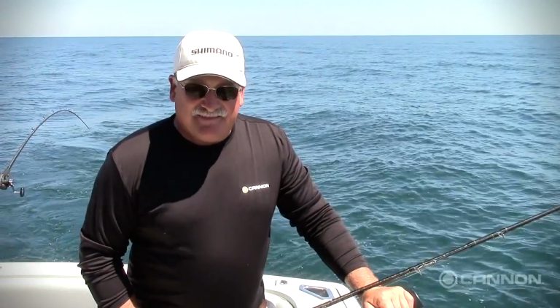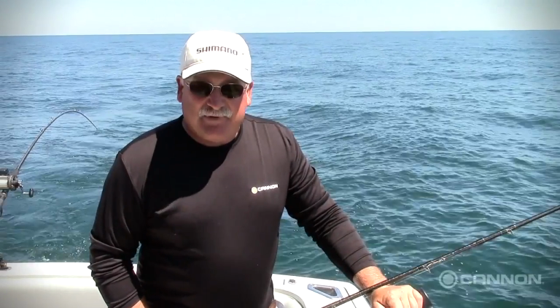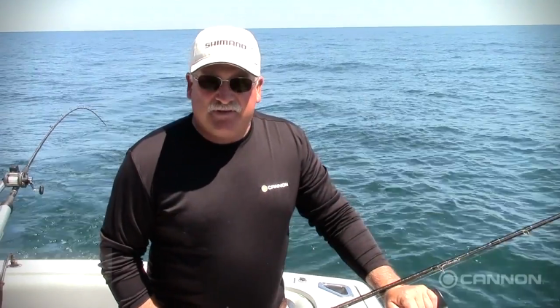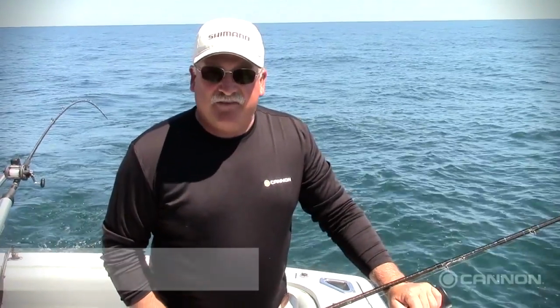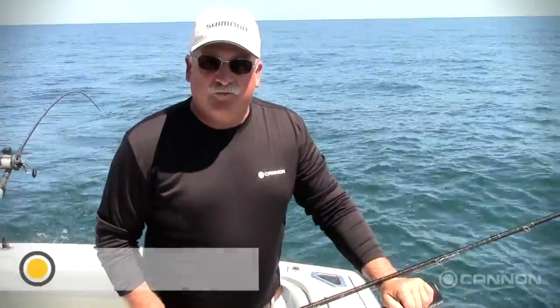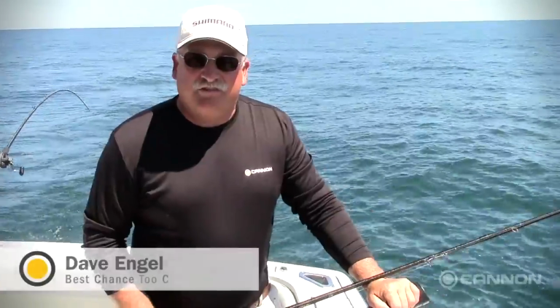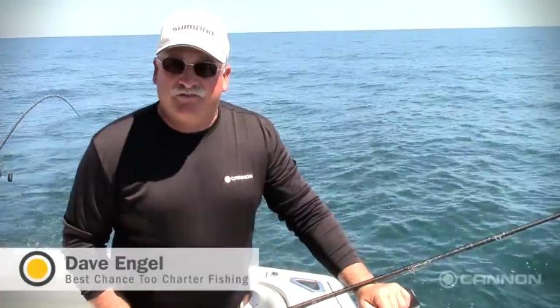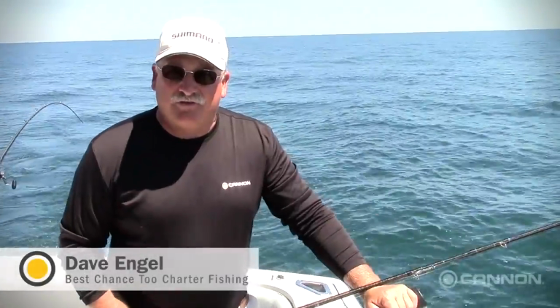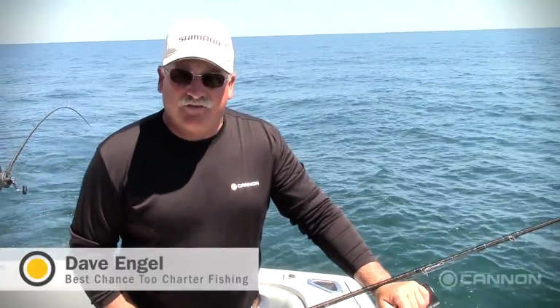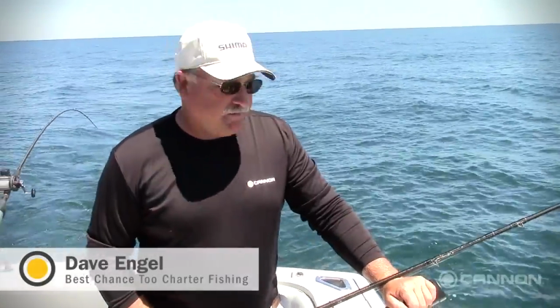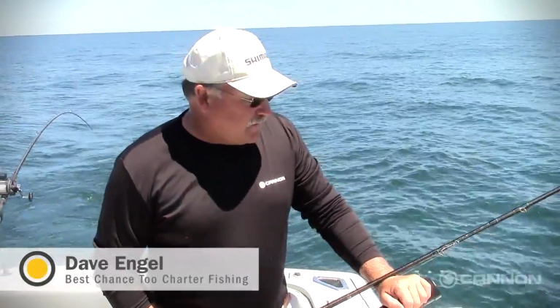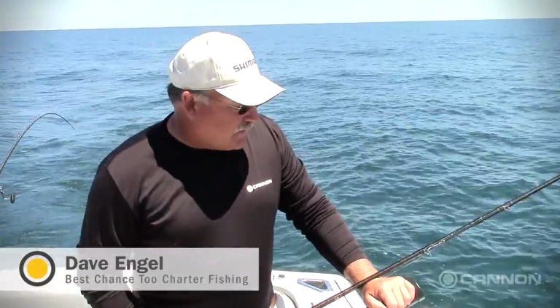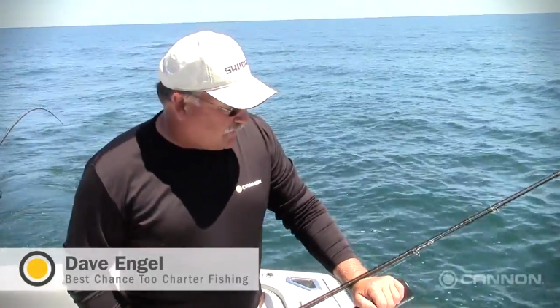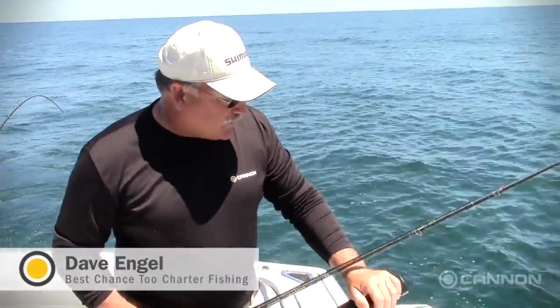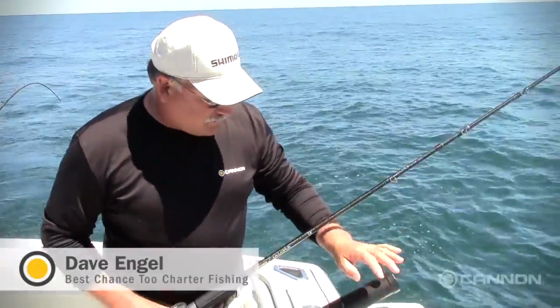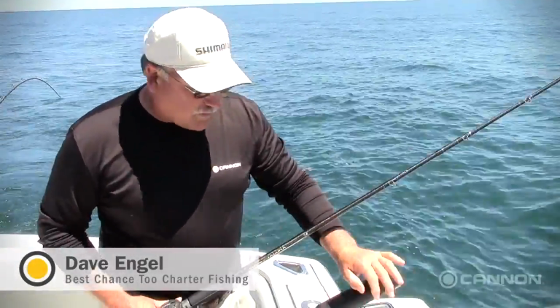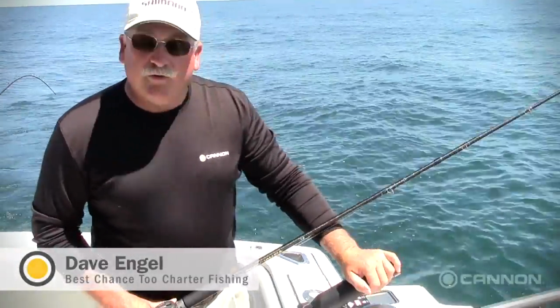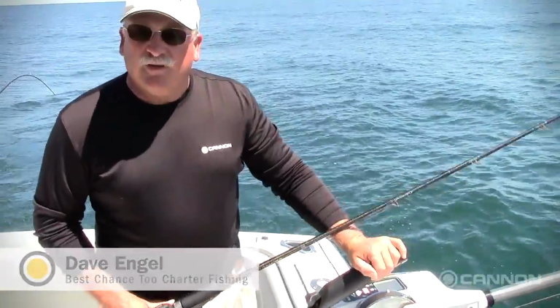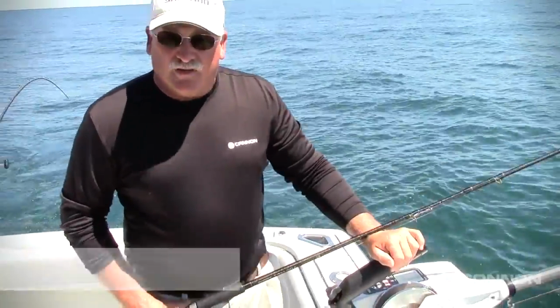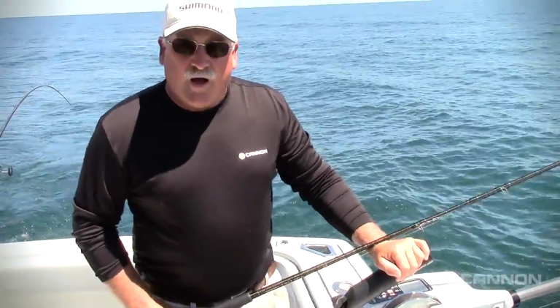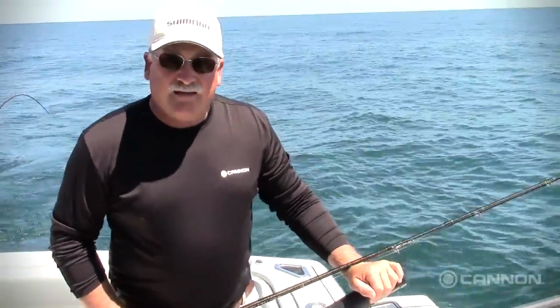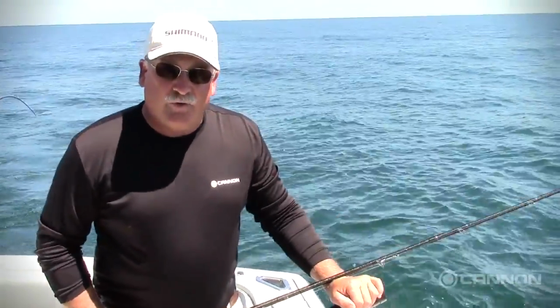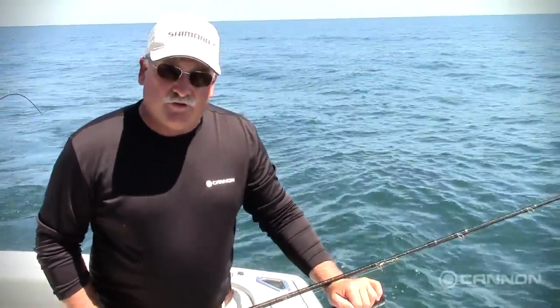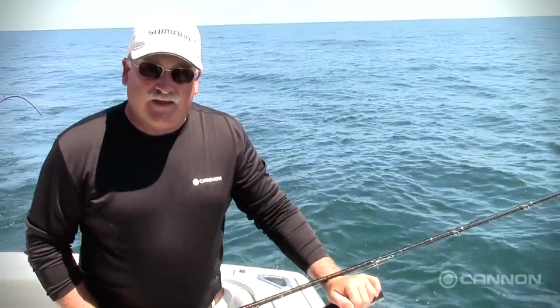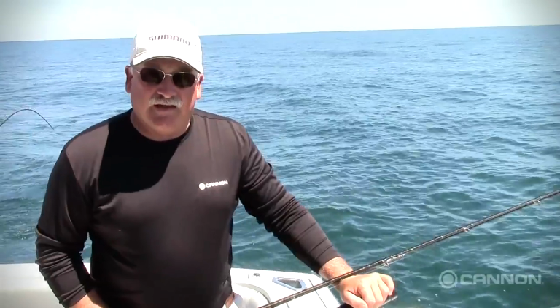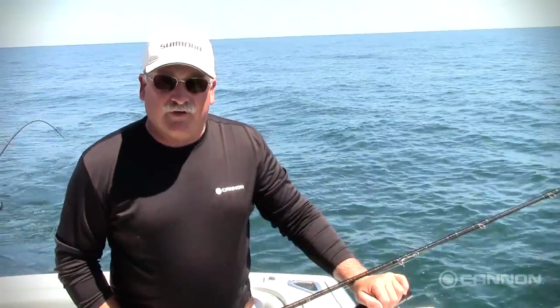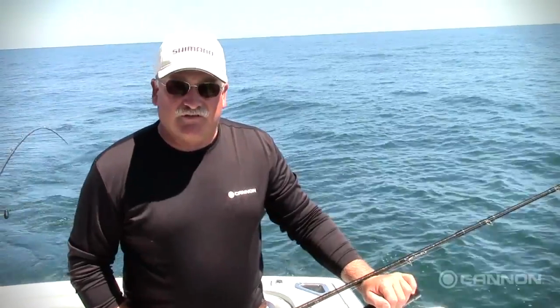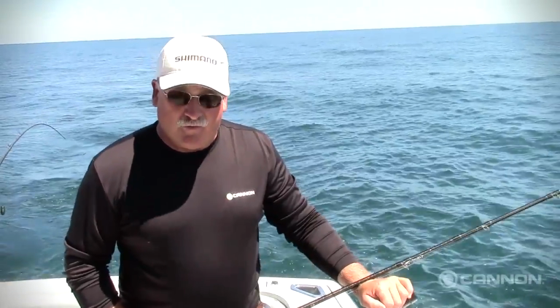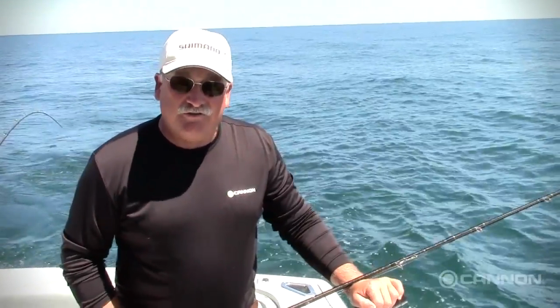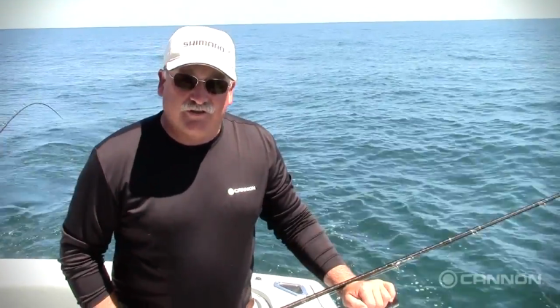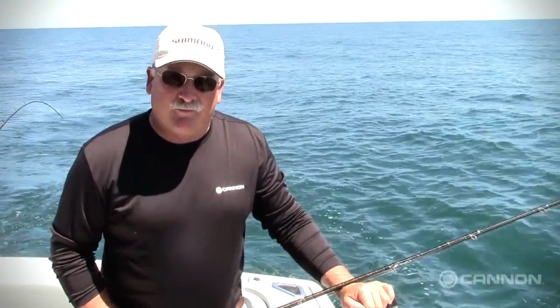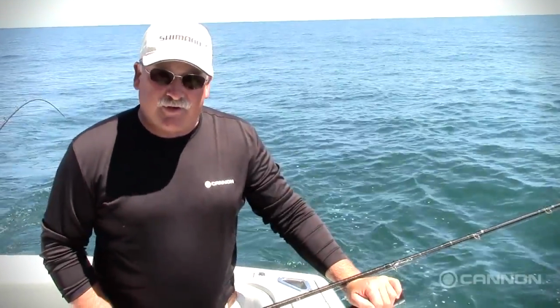I'm Captain Dave Engel of Best Chance 2 Charter Fishing. We're gonna run through why we chose Cannon downriggers and why you should look at them when you're ready.